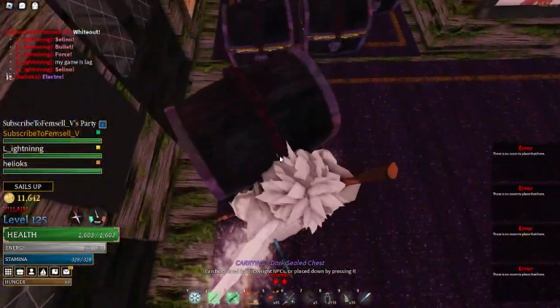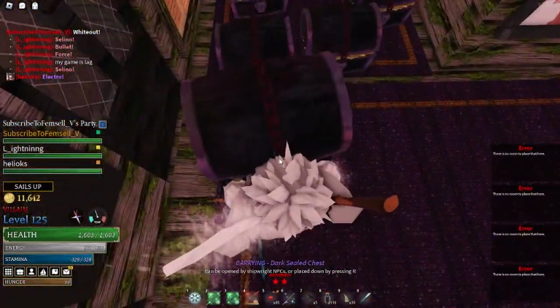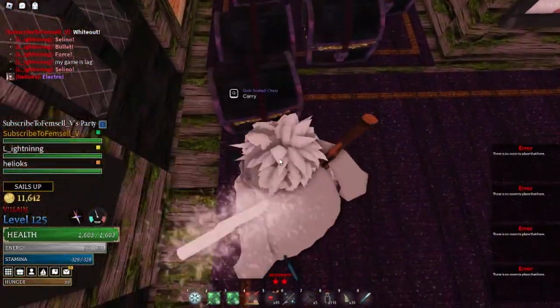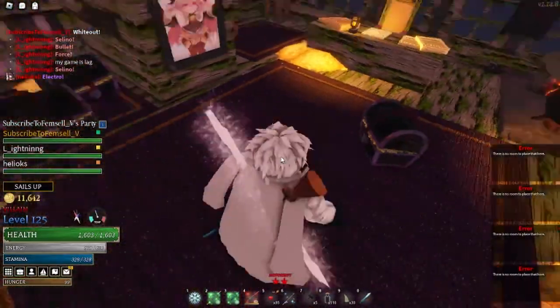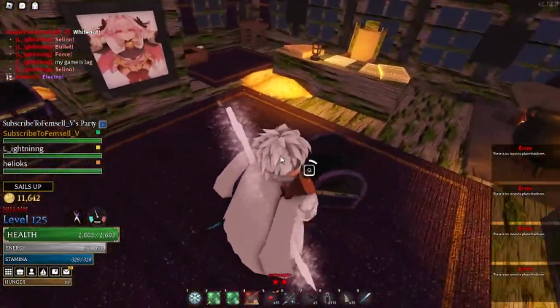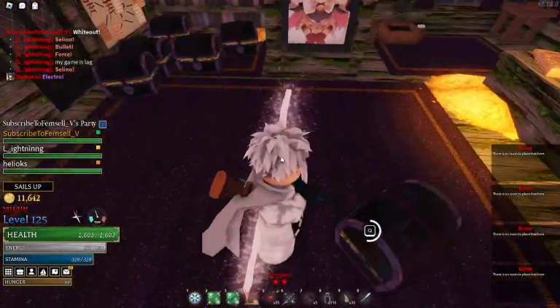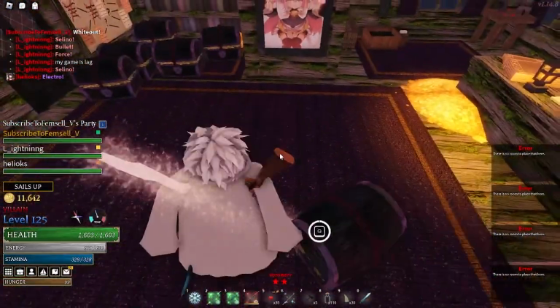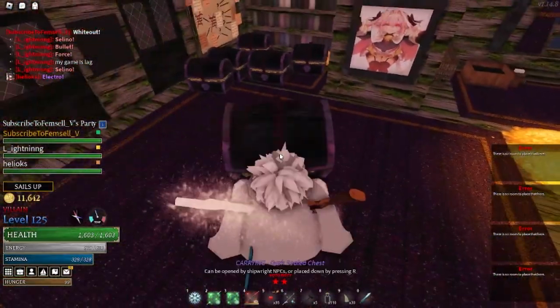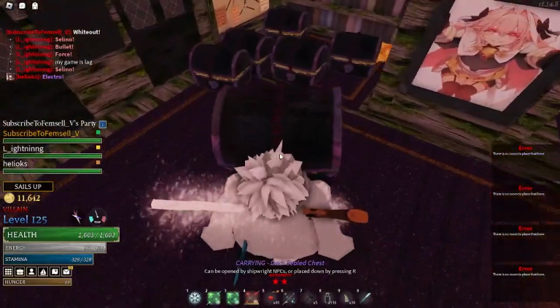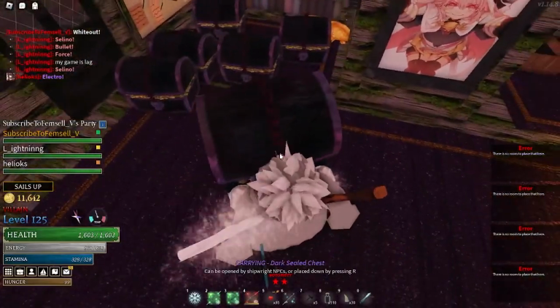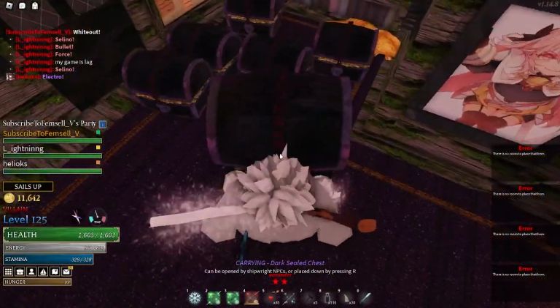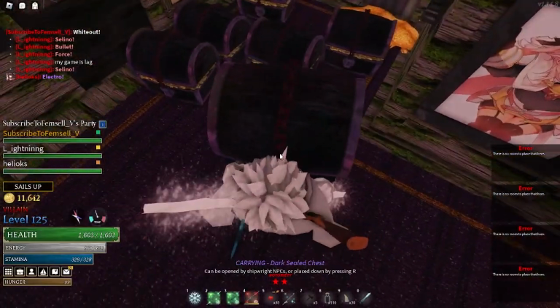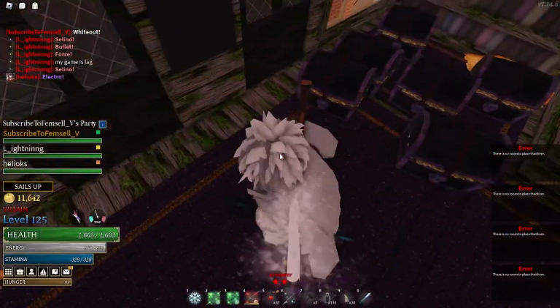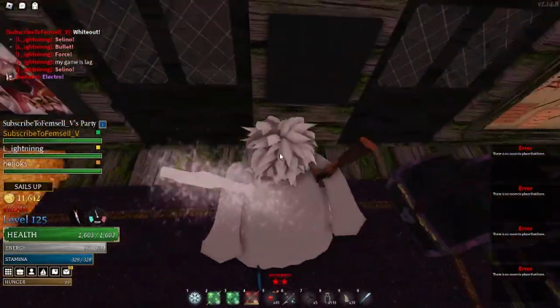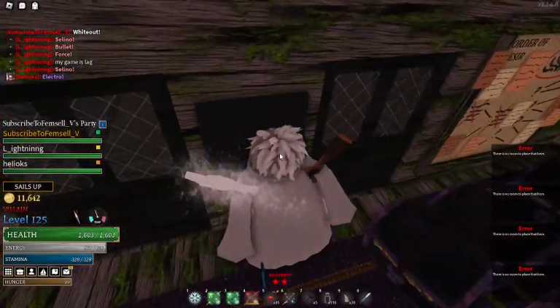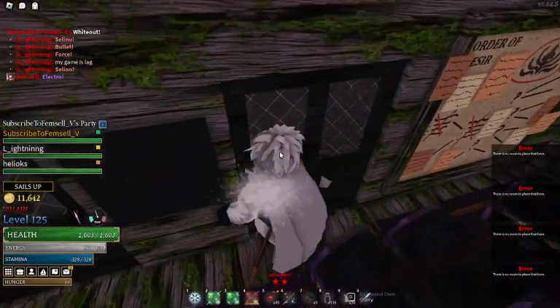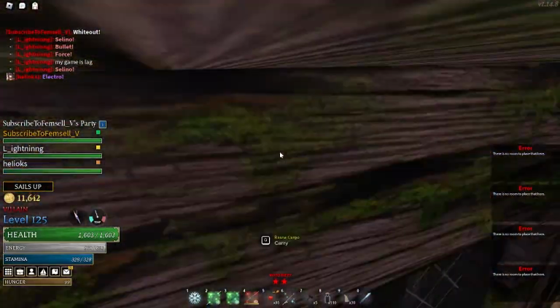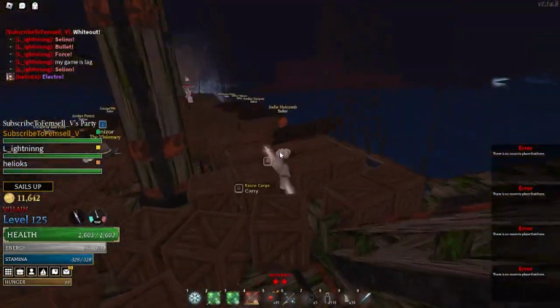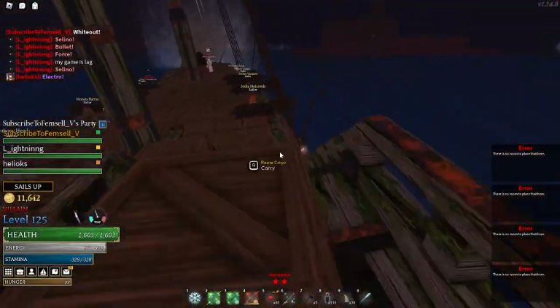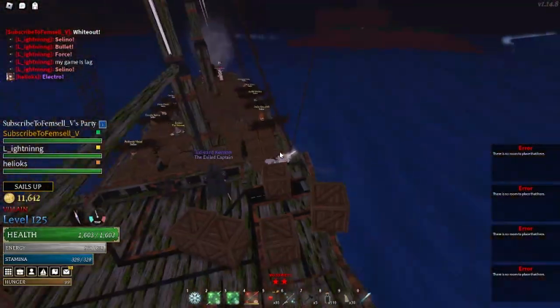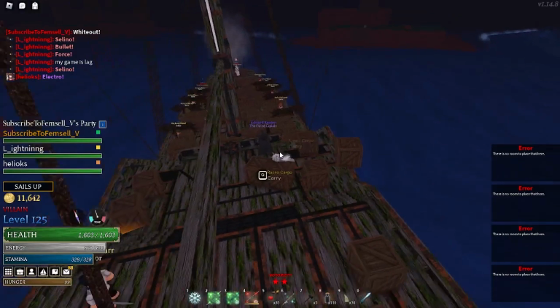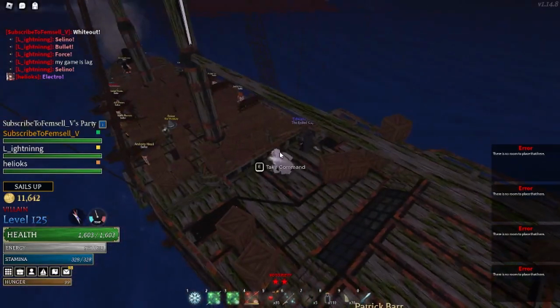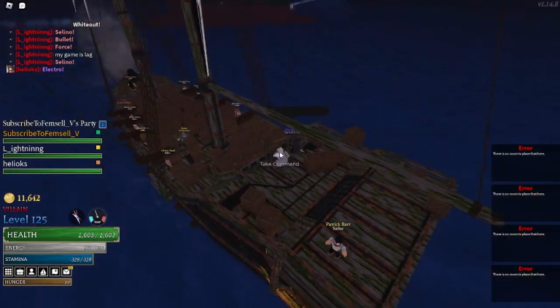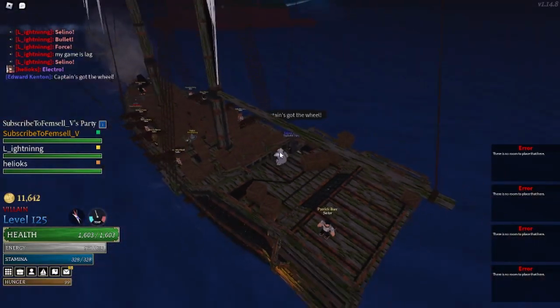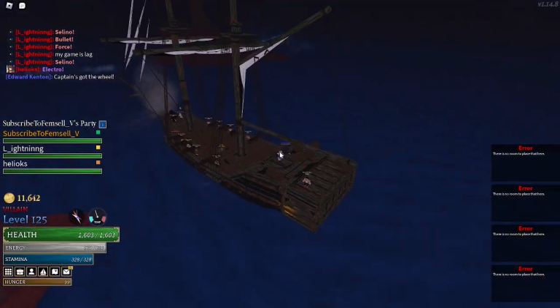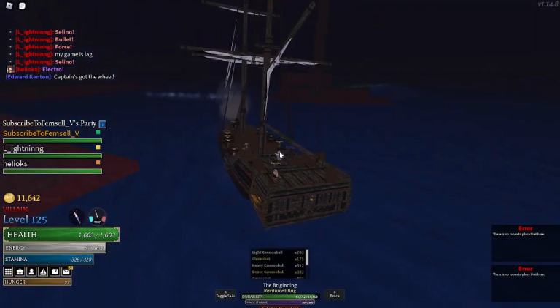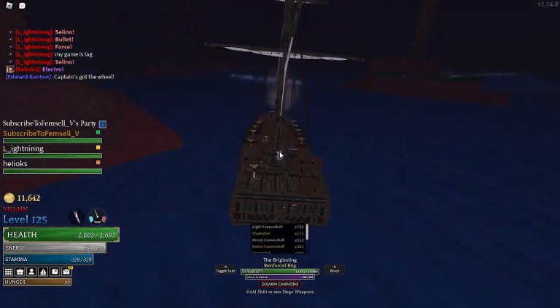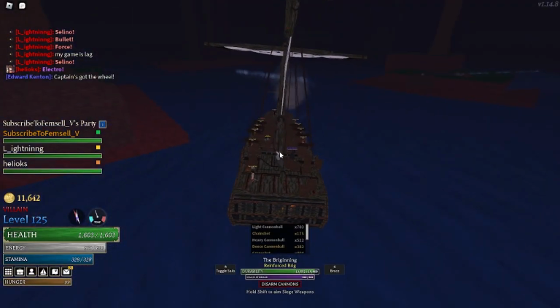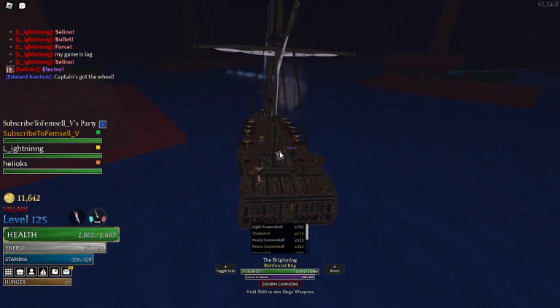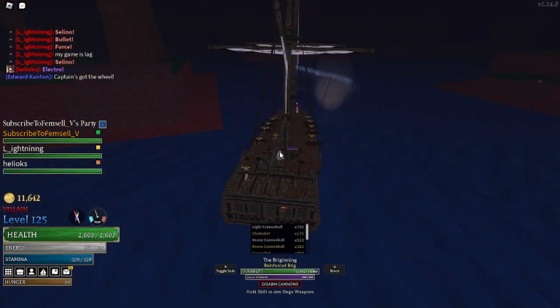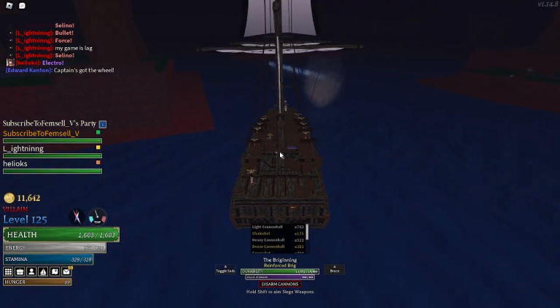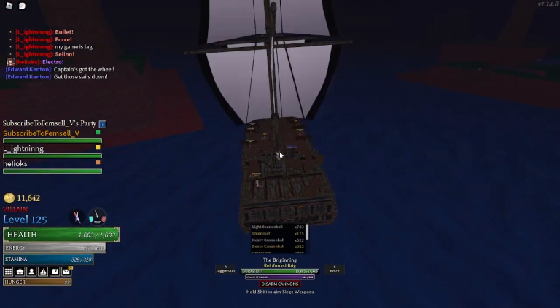From what I've seen, the deckhand appearance styles include: fighter, bounty hunter, mage, archer, knight, pirate, samurai, sailor, wealthy, occult, engineer, casual, barbarian, mafioso, and cowboy.